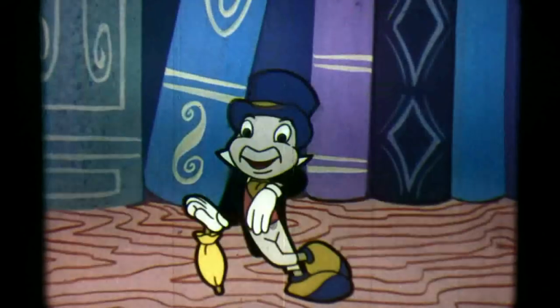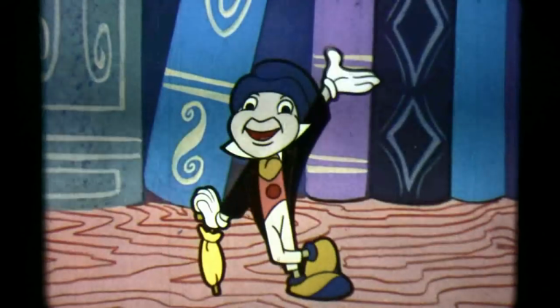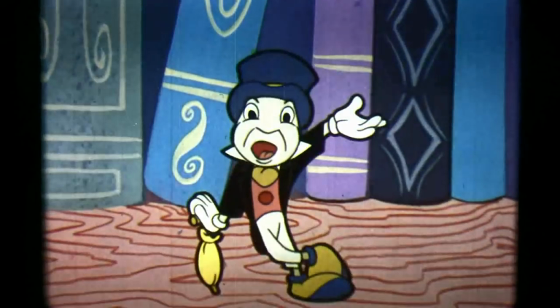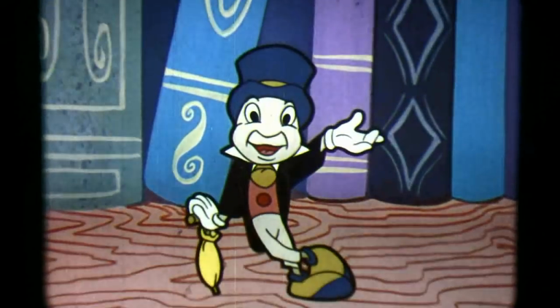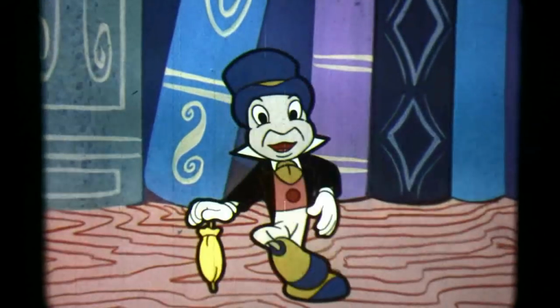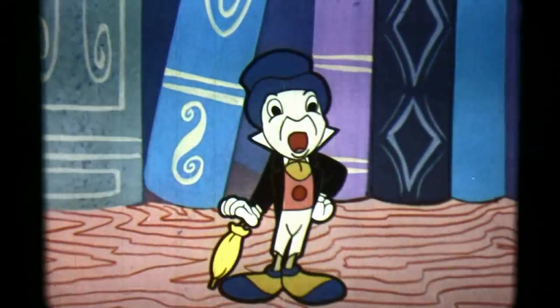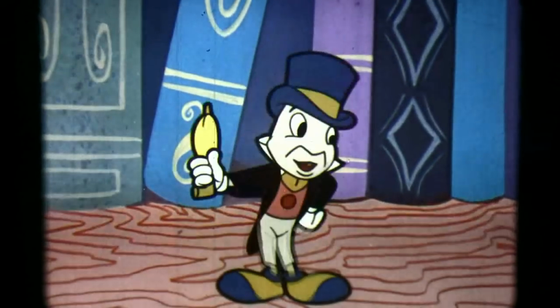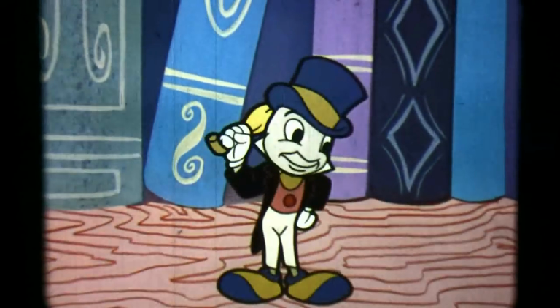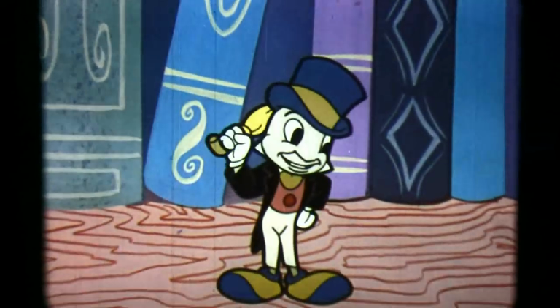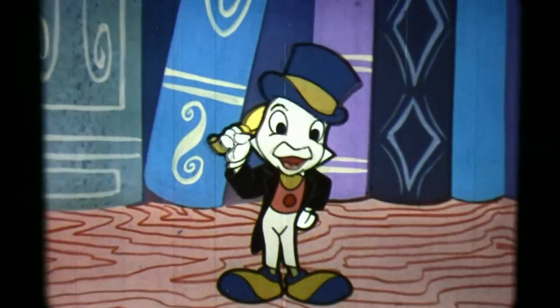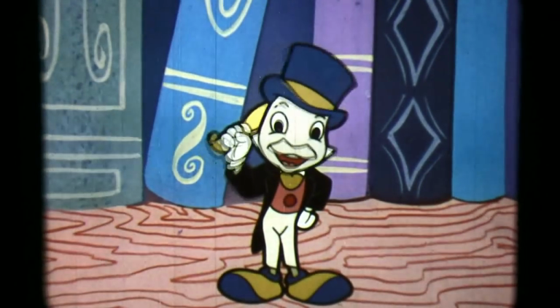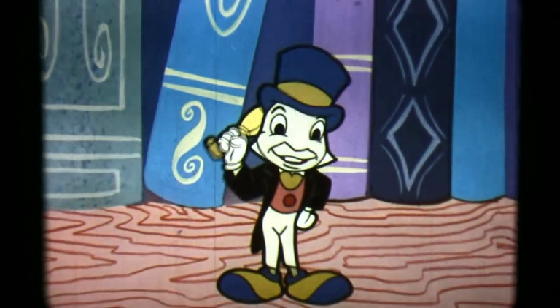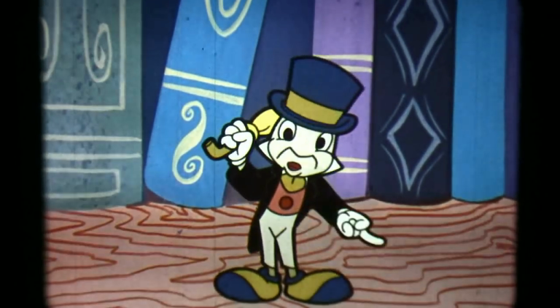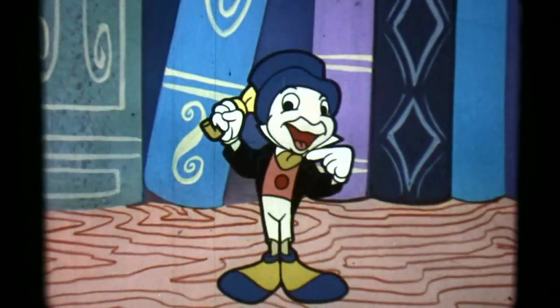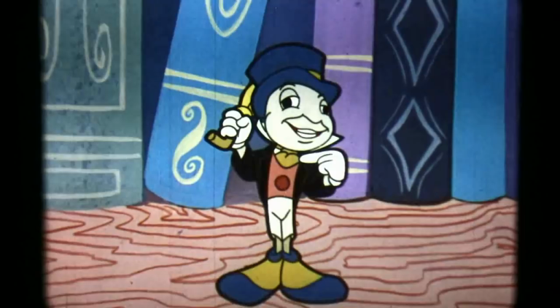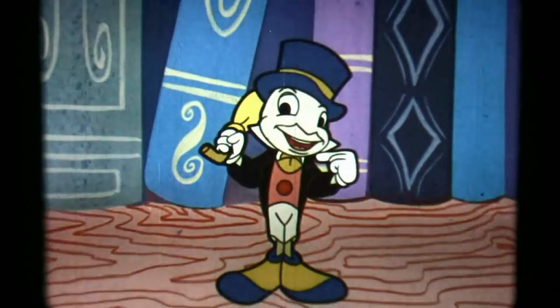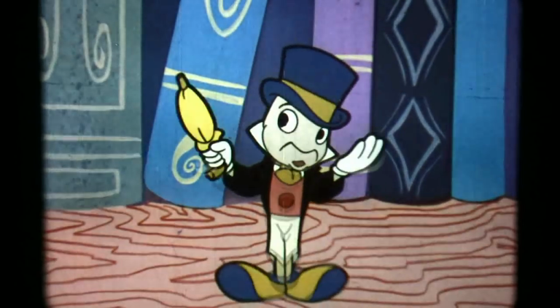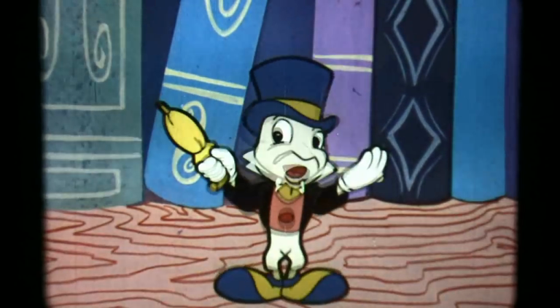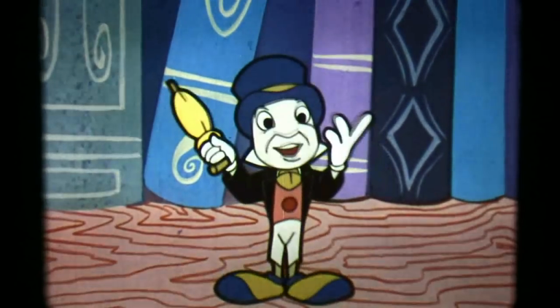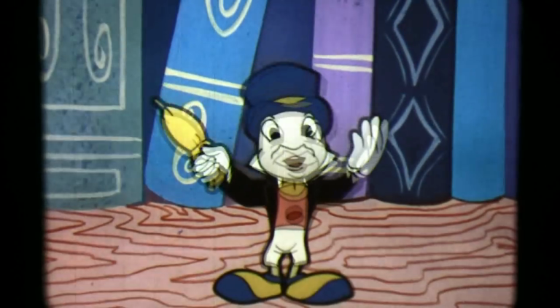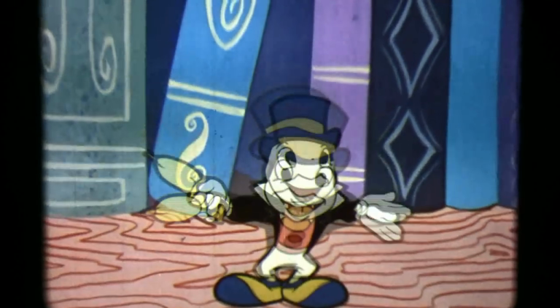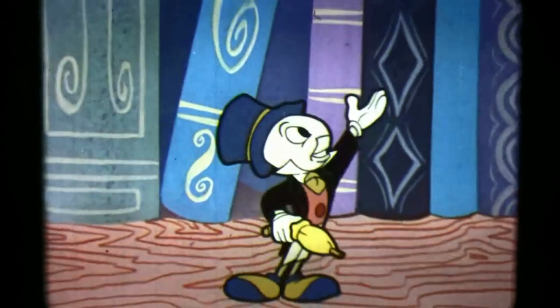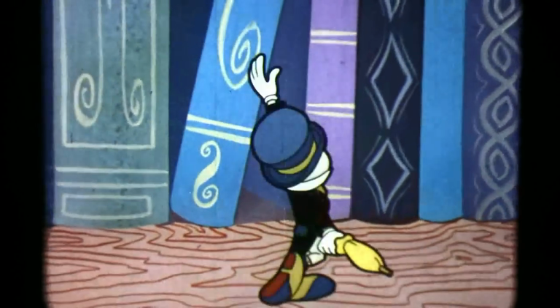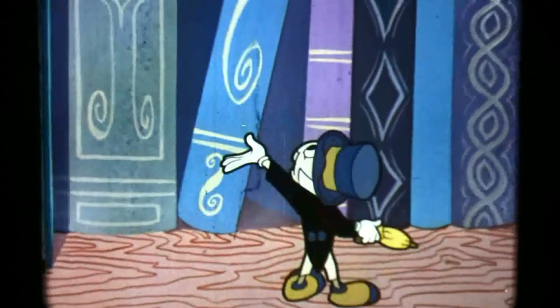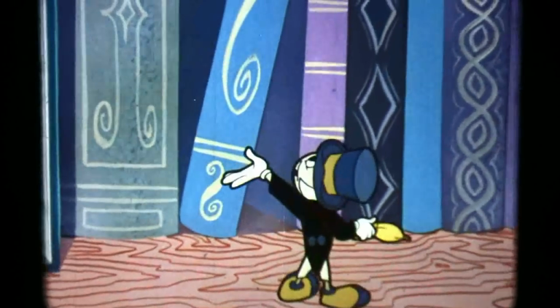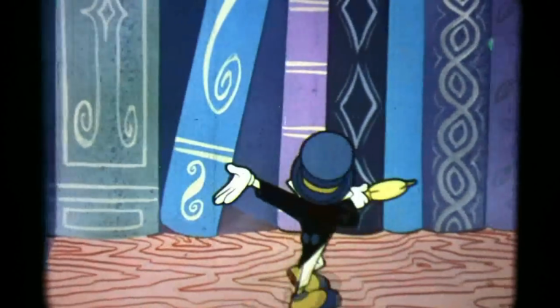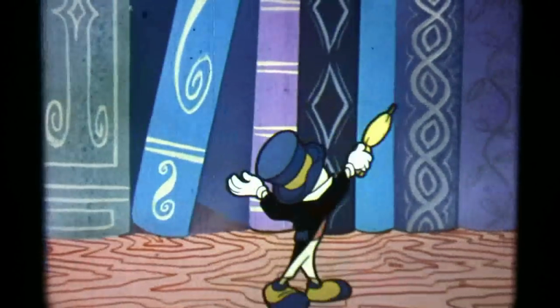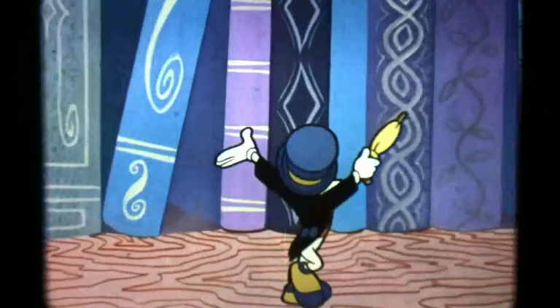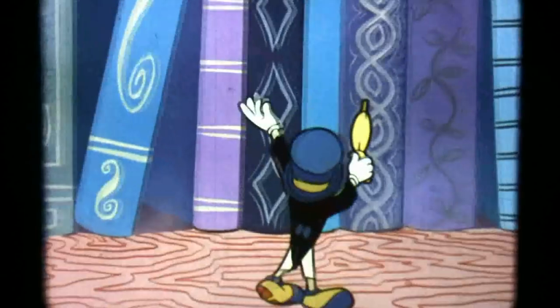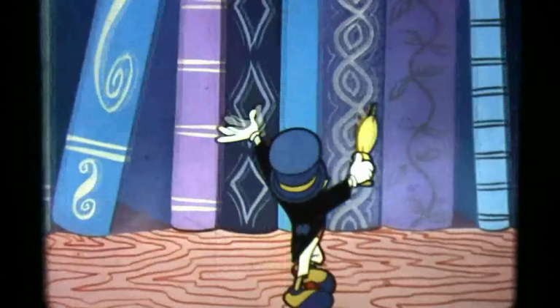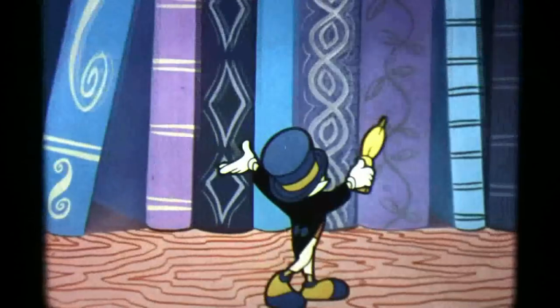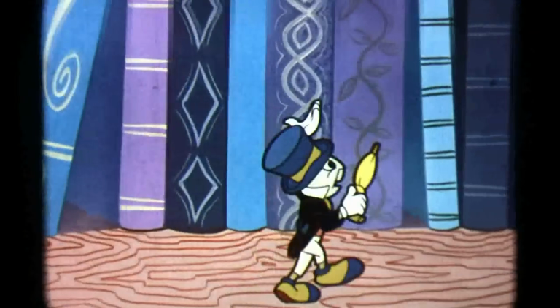Hi everybody! You know there's a lot of things that puzzle me. And when I'm puzzled, know what I do? I look it up in books. That's where I find out the answers to things.